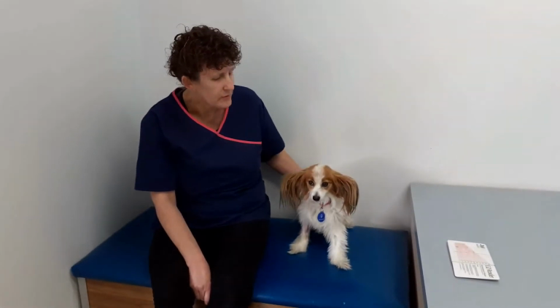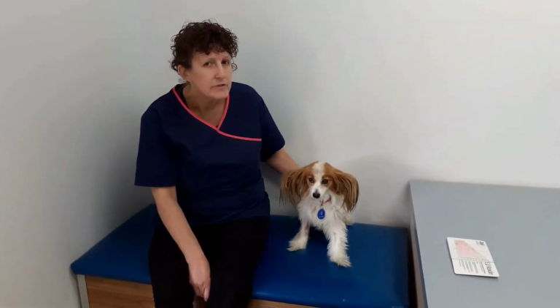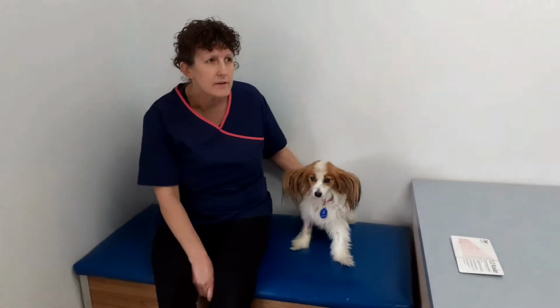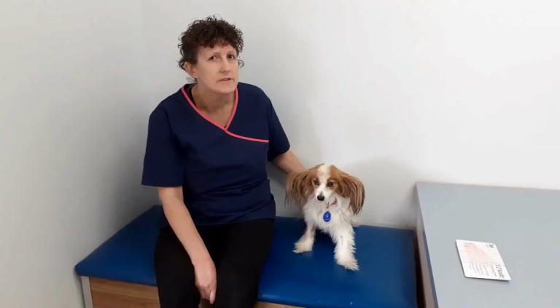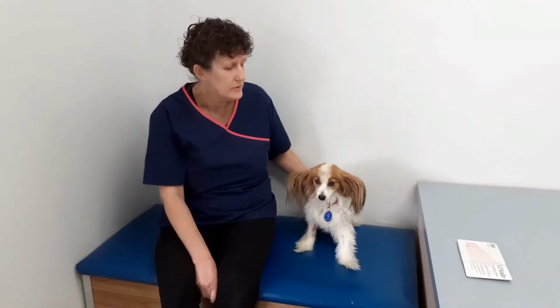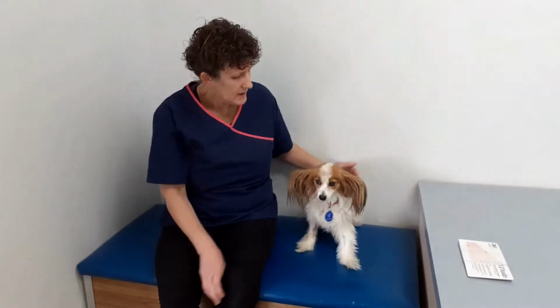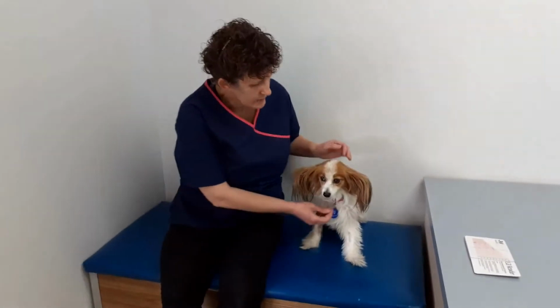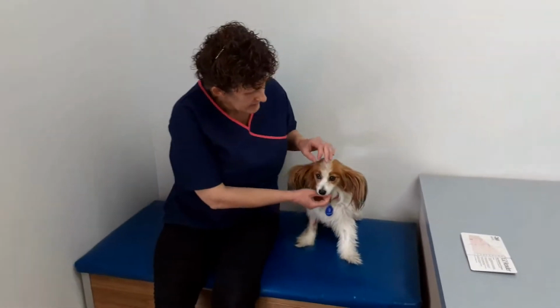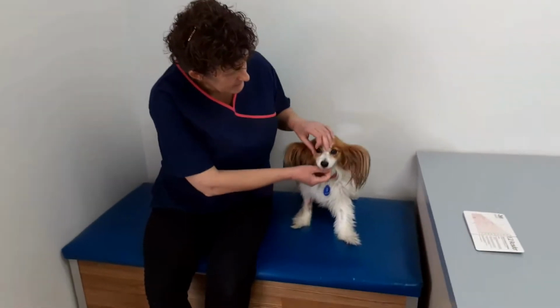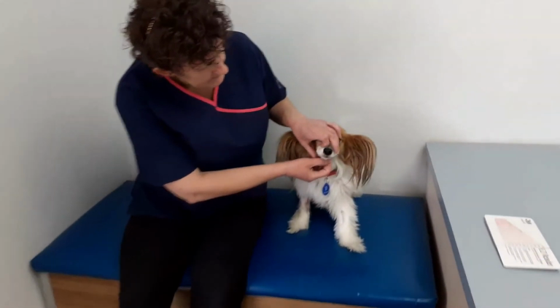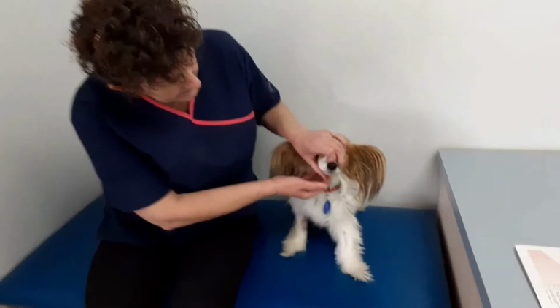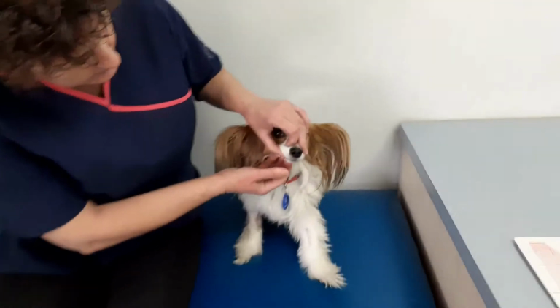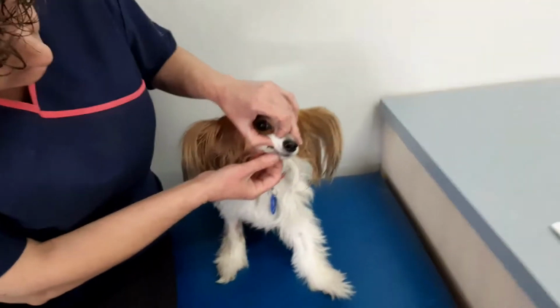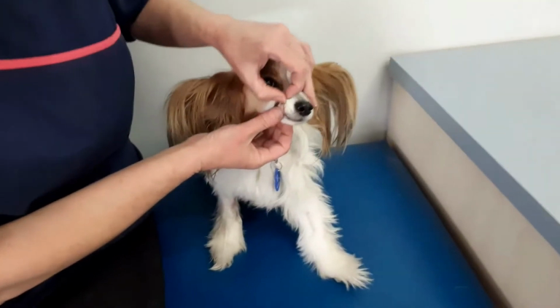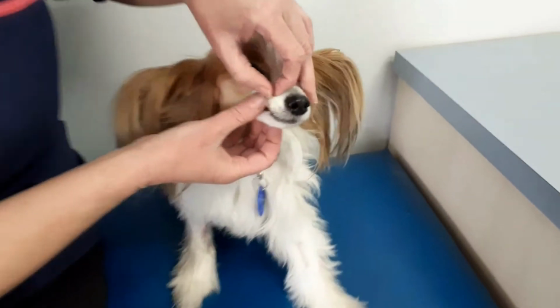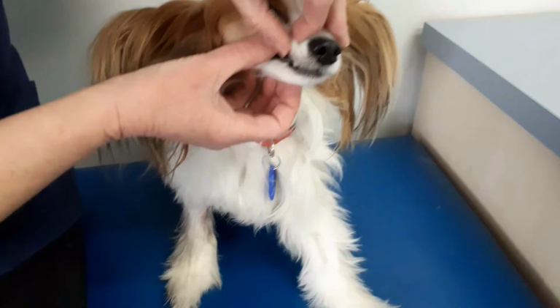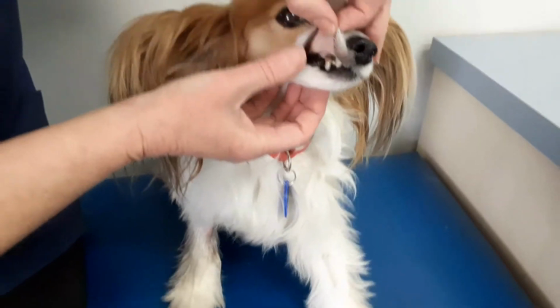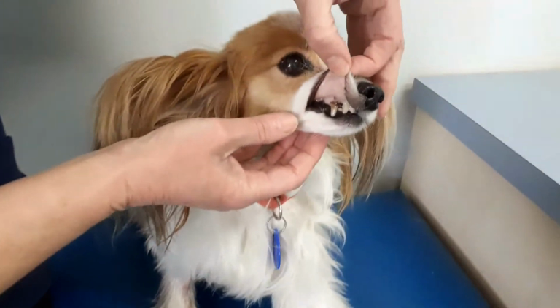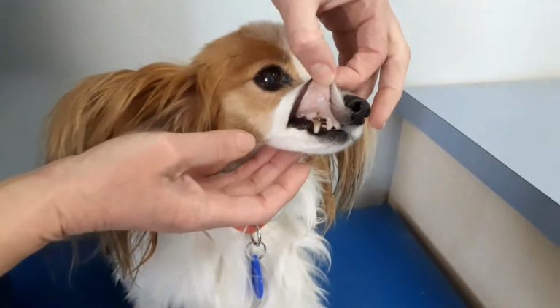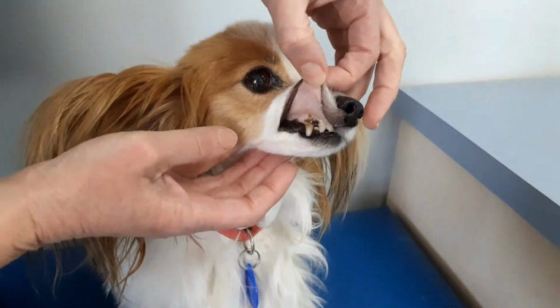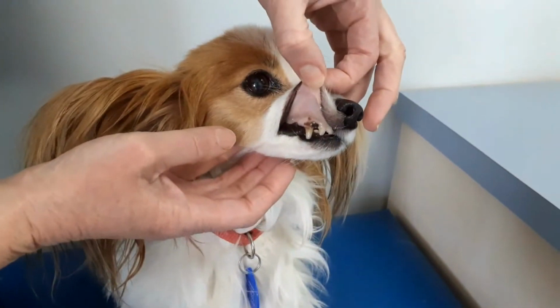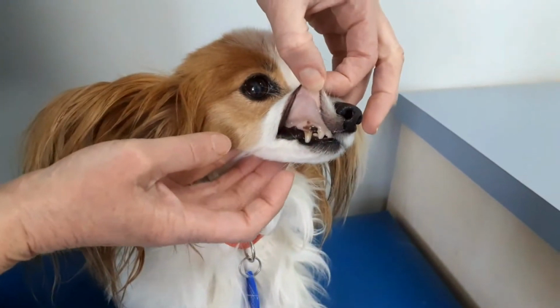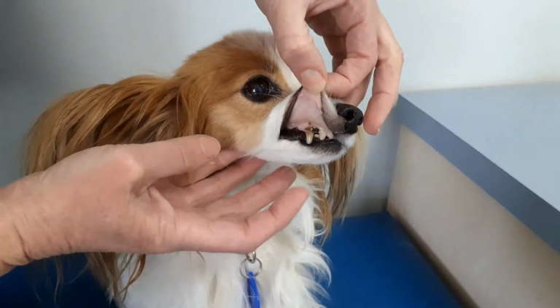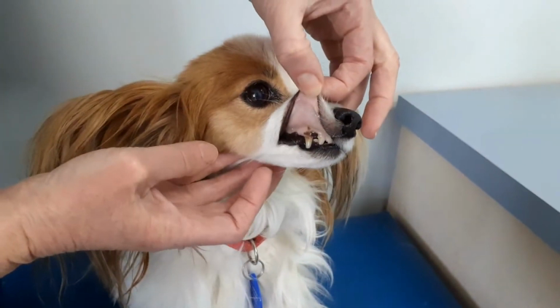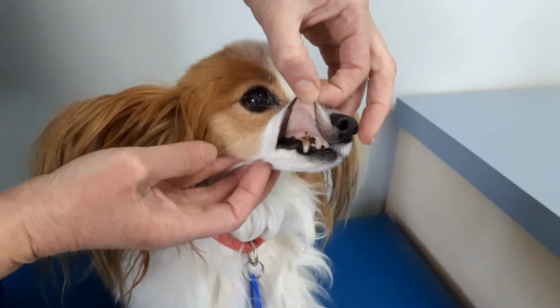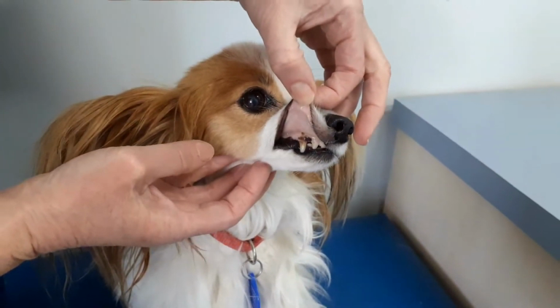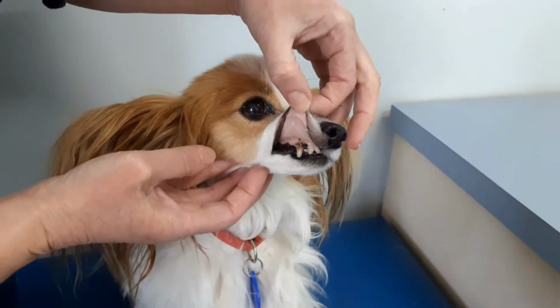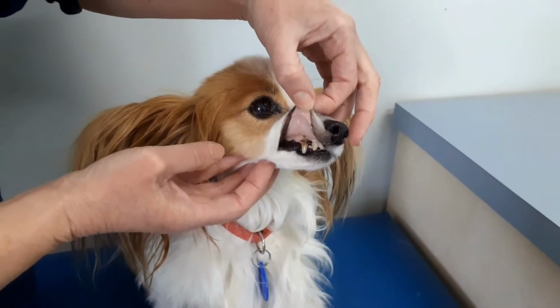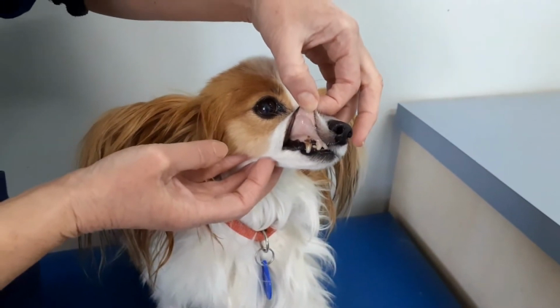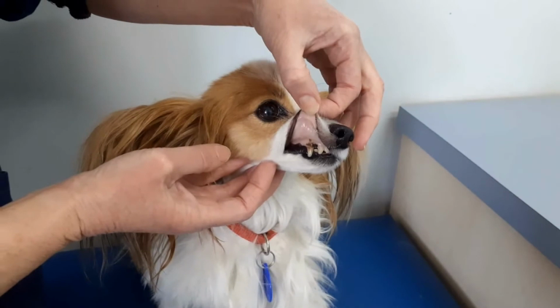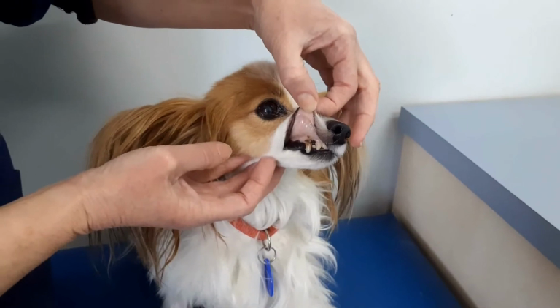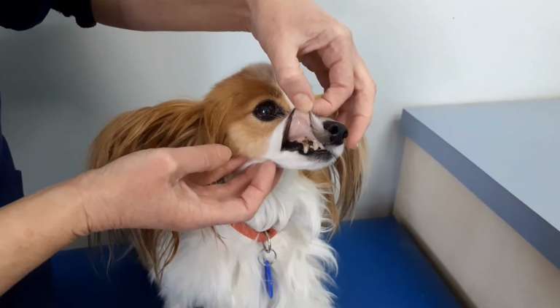The first thing I do is look at their gum colour, and what you can tell with her is it's very white. There's a little hint of pink there but not much at all — so that's serious.